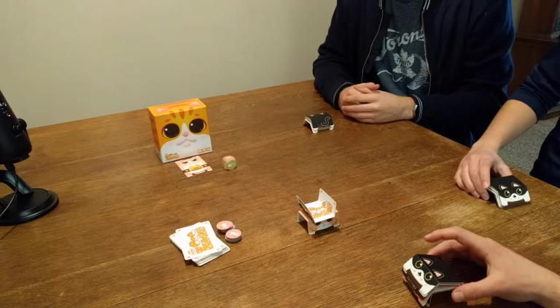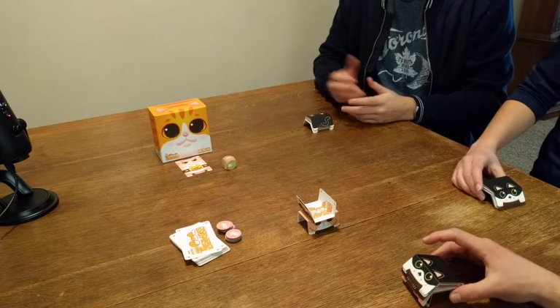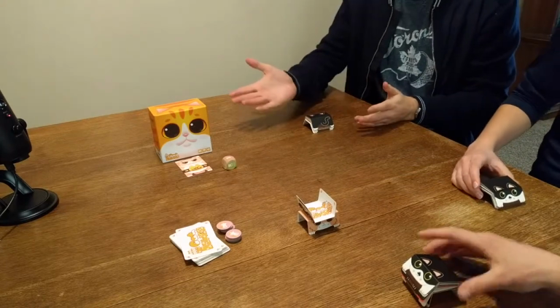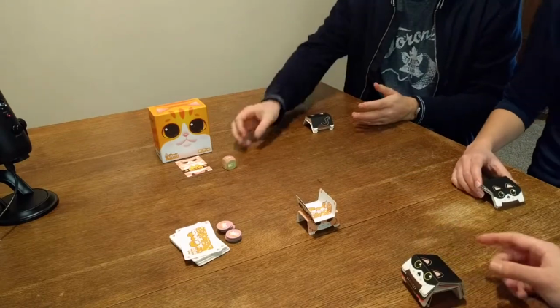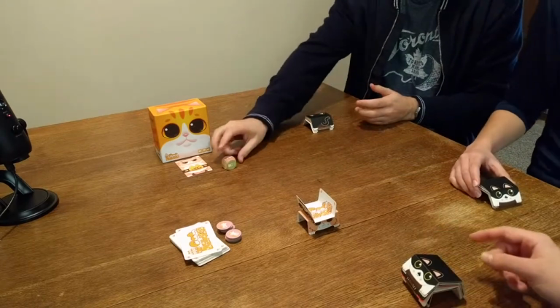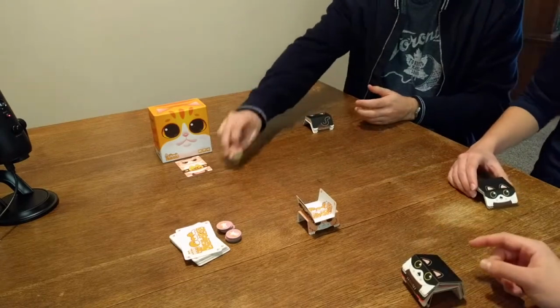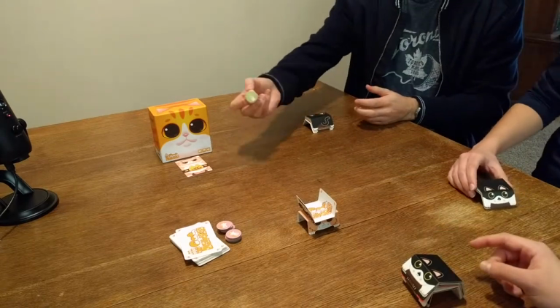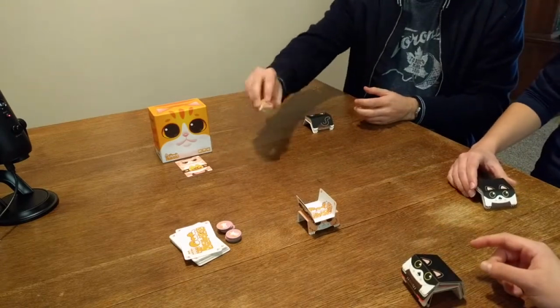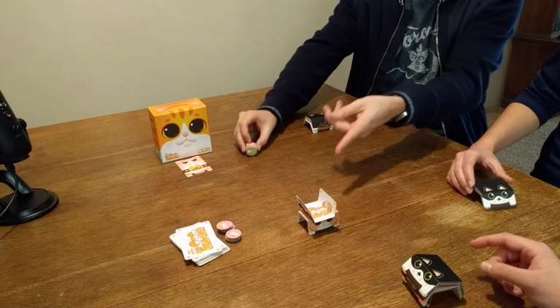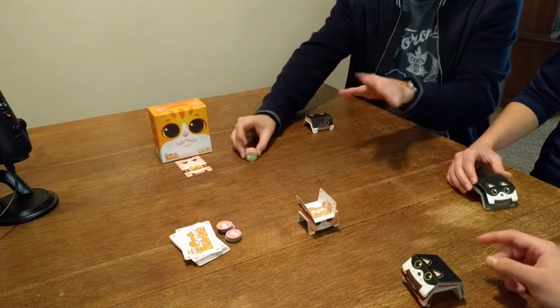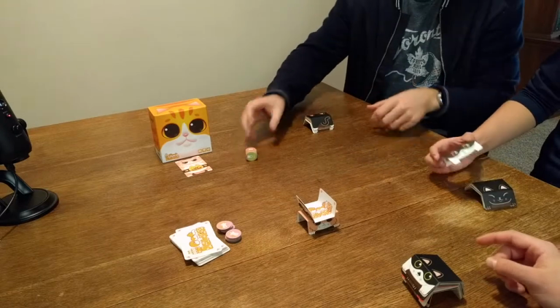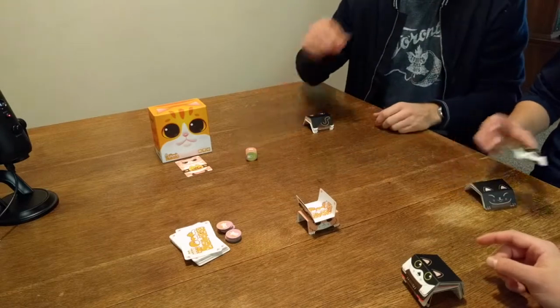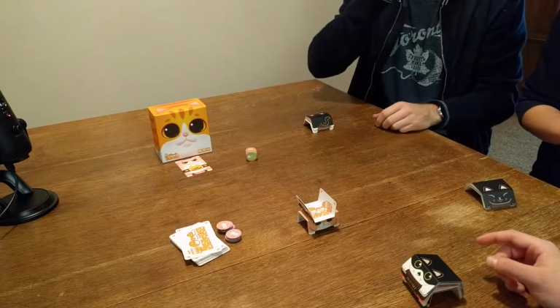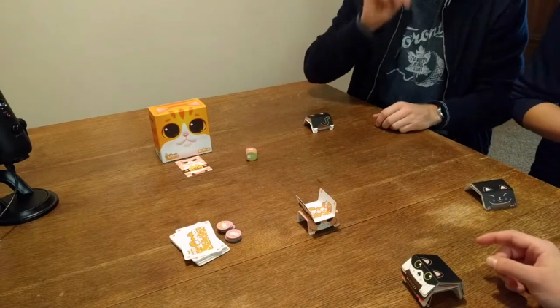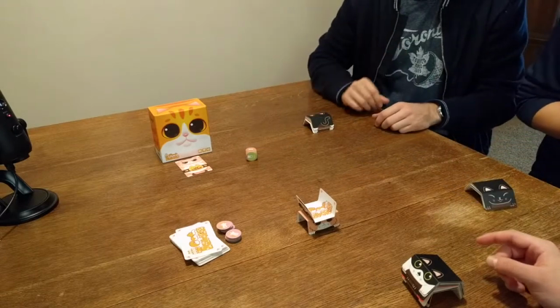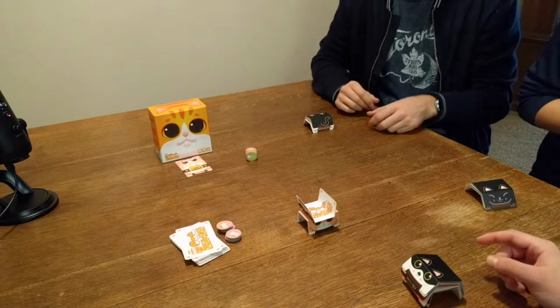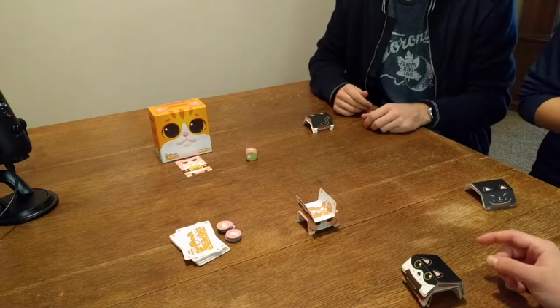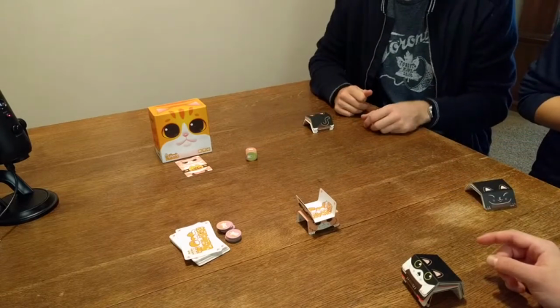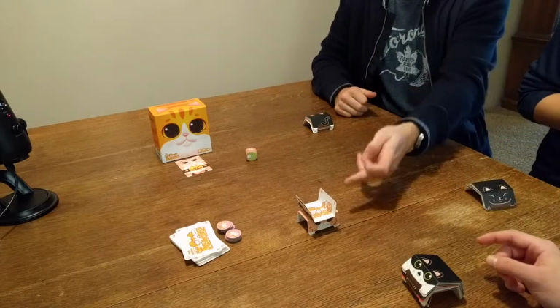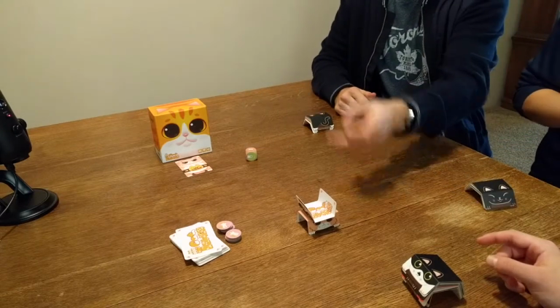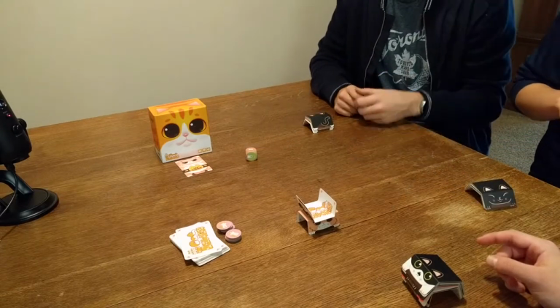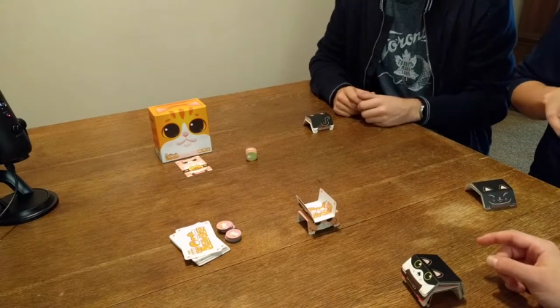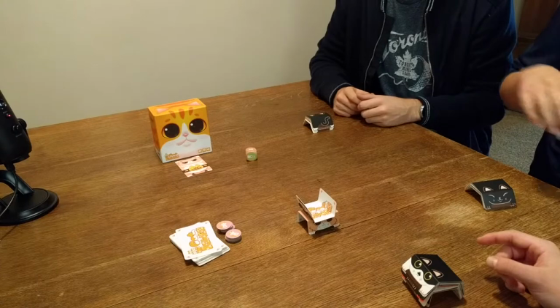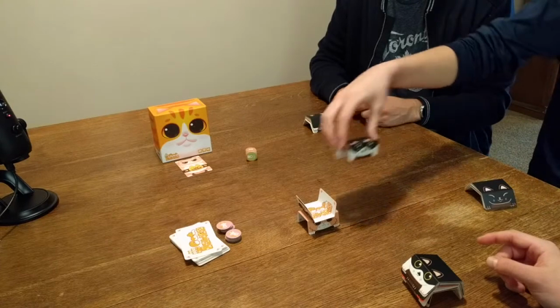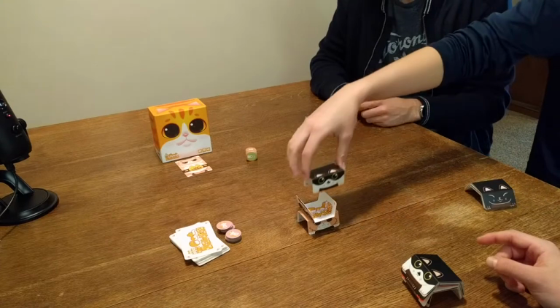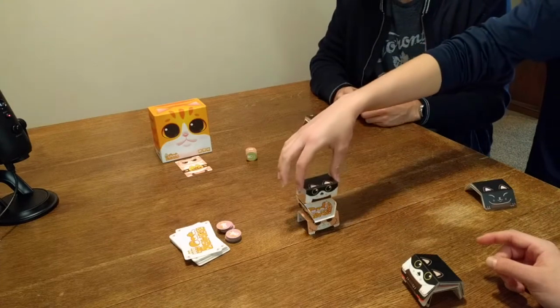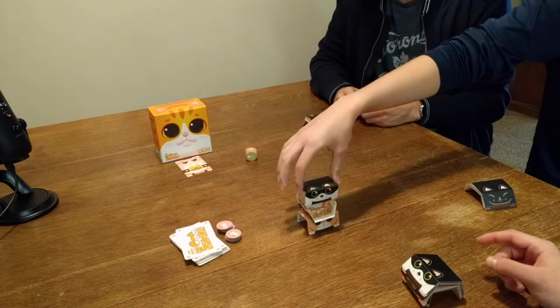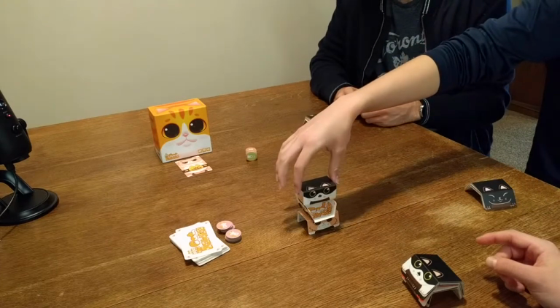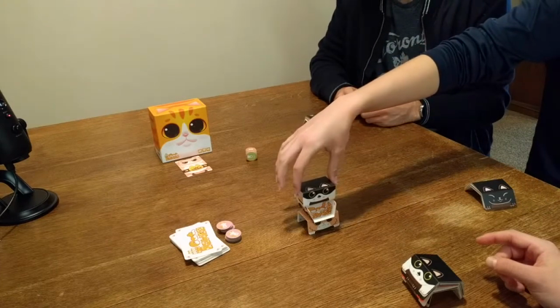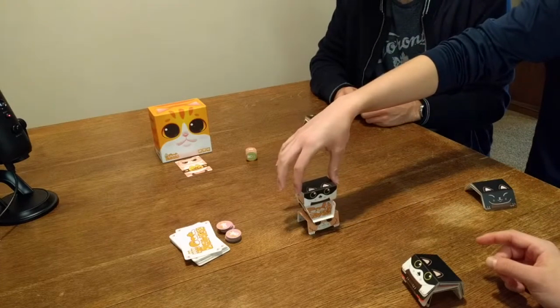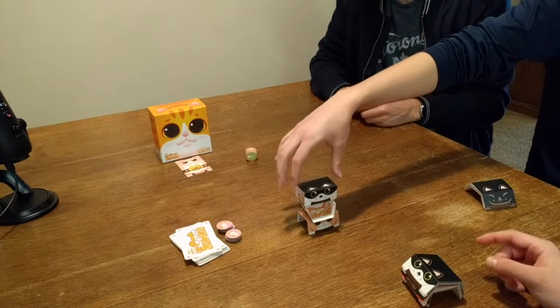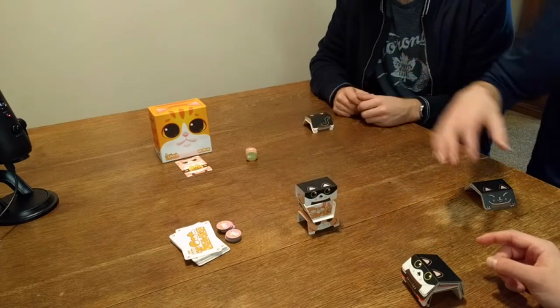Sarah just got a normal cat. There are two of these, one on each side, so you just stack a cat normally. But it has to be face up and alternating from the direction of the card below it.